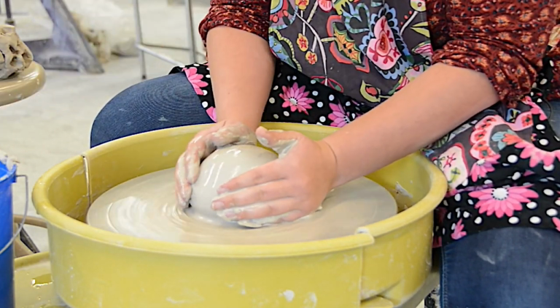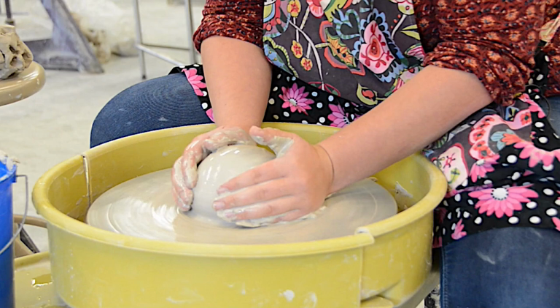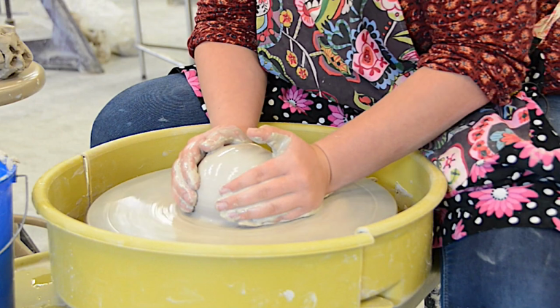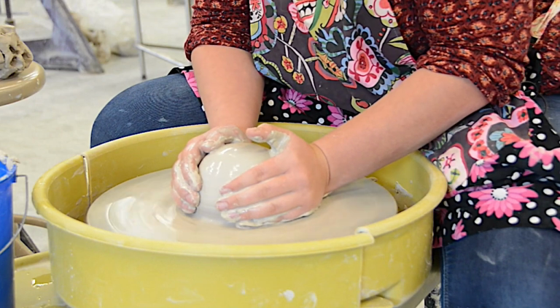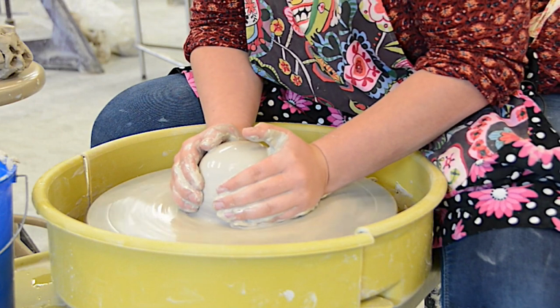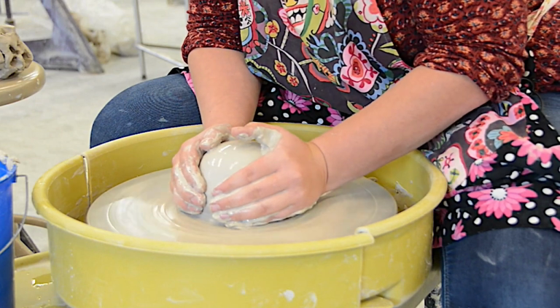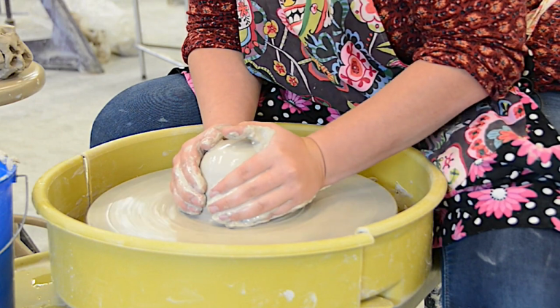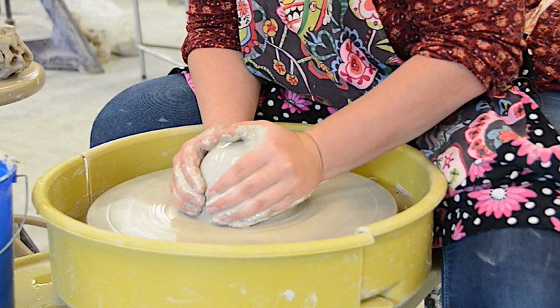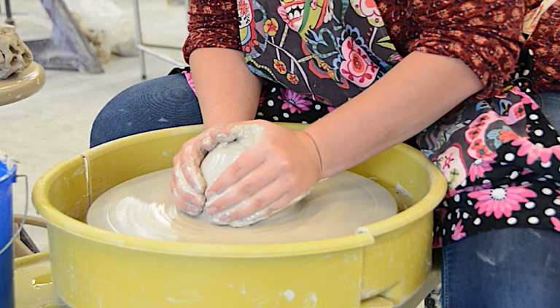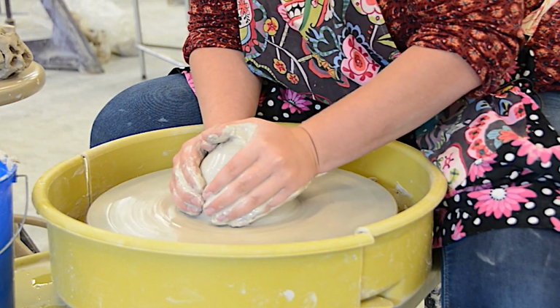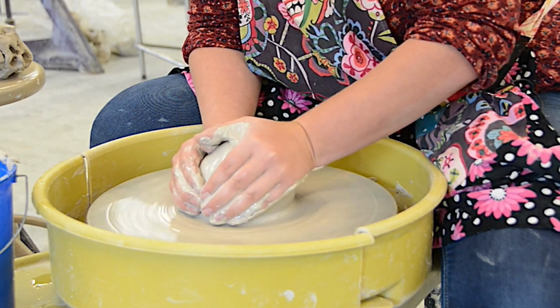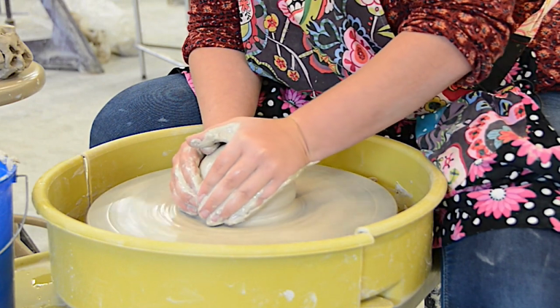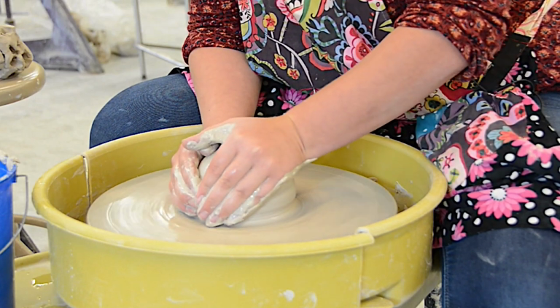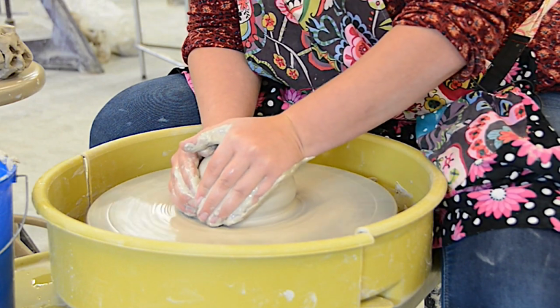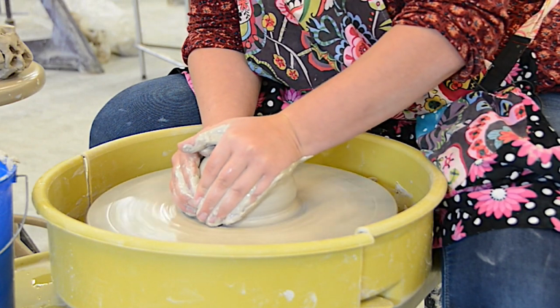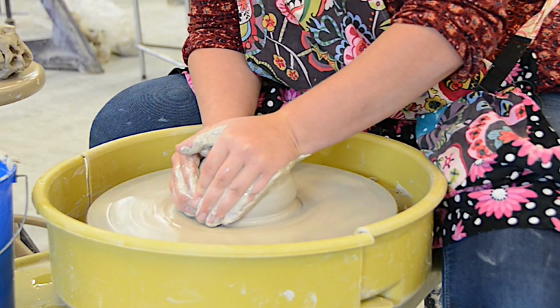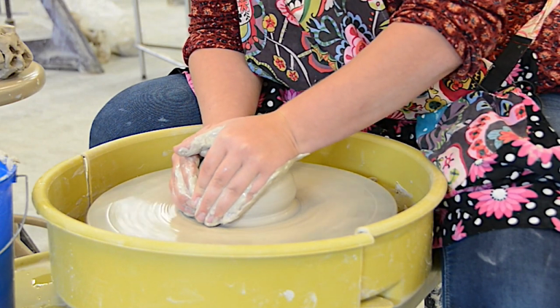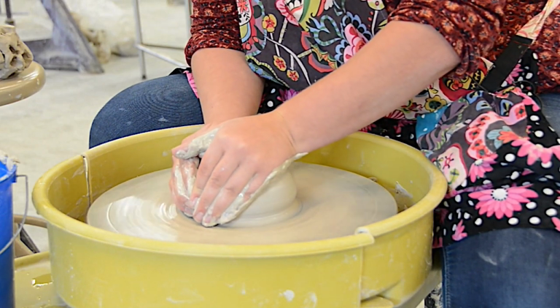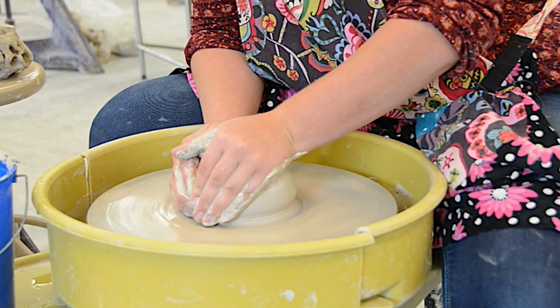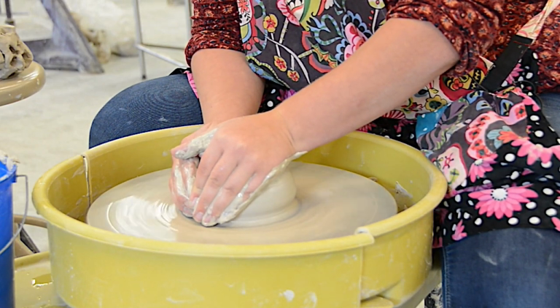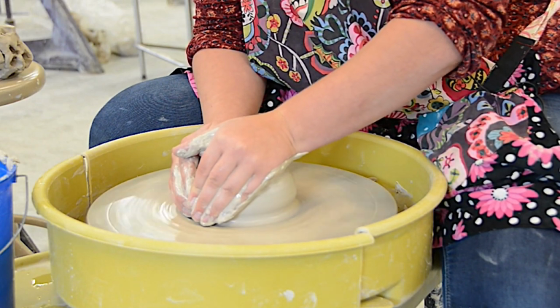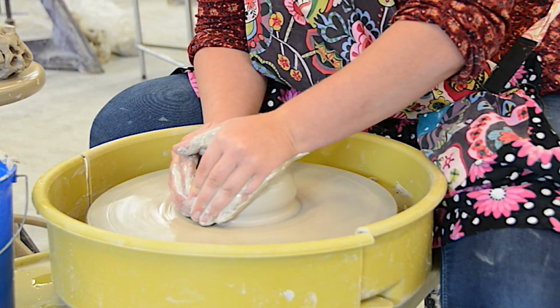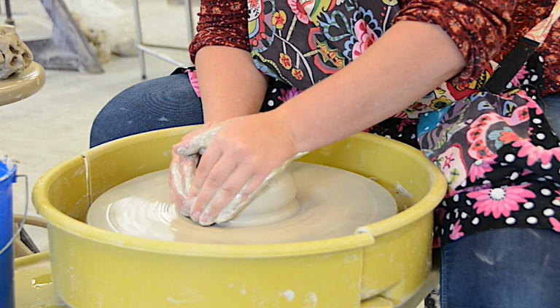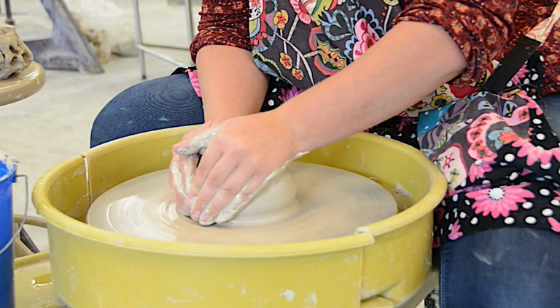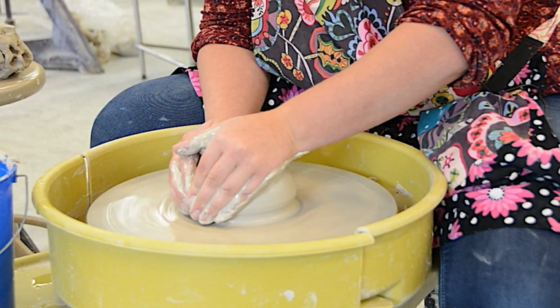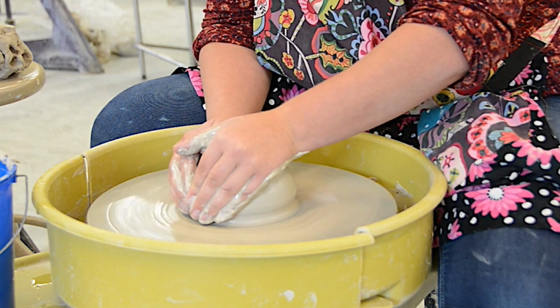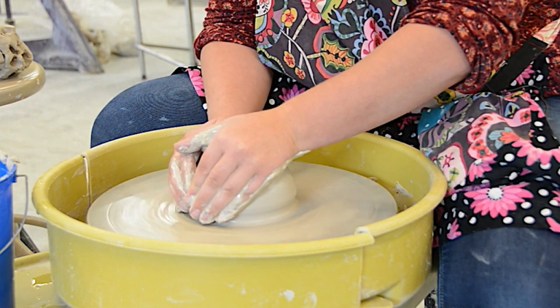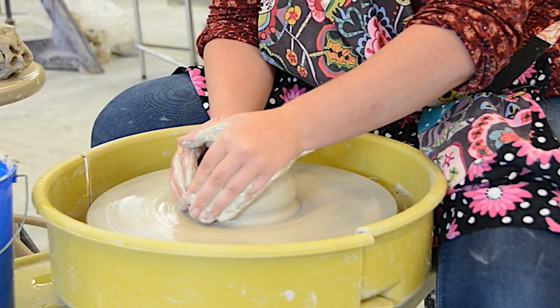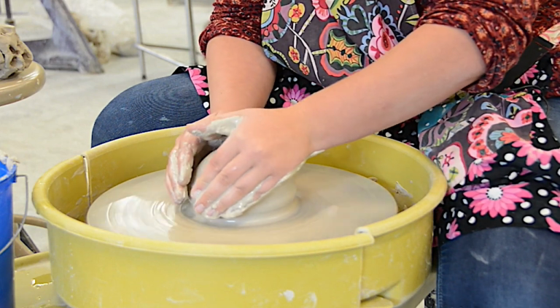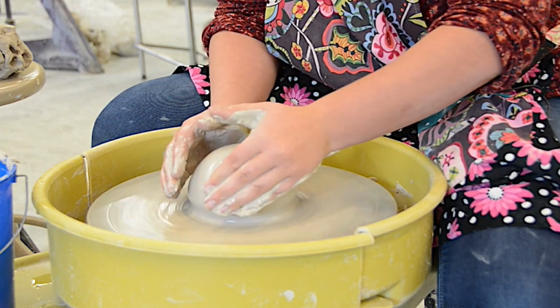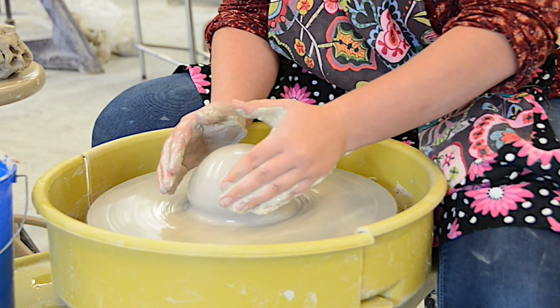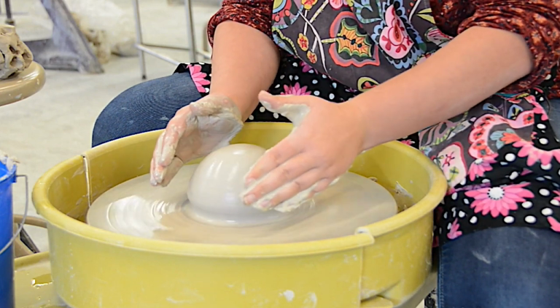Think of it as a wave. The wave is going to come in with my left hand, push it past center, and then I'm slowly going to release.